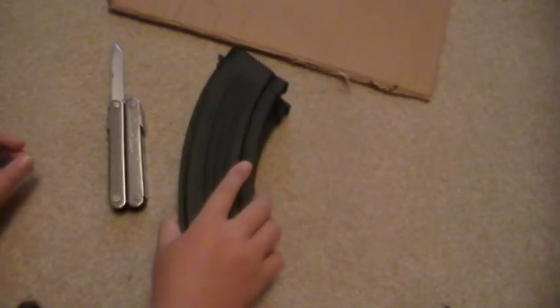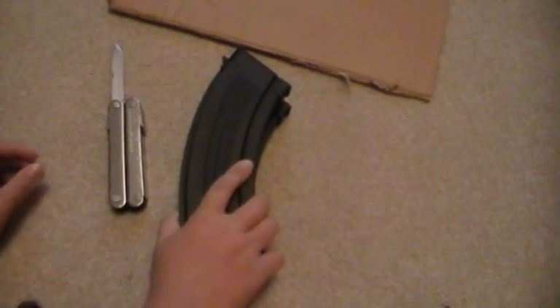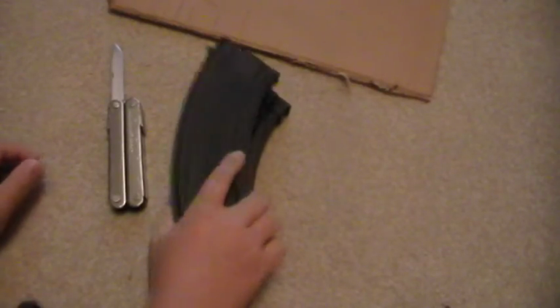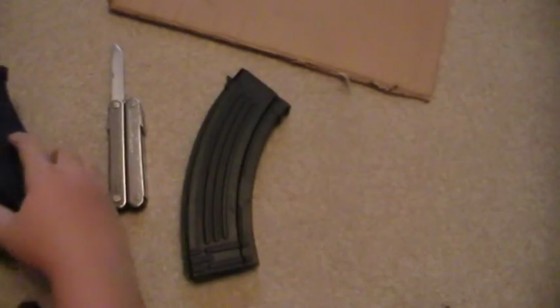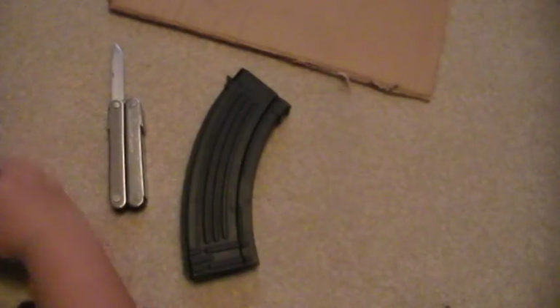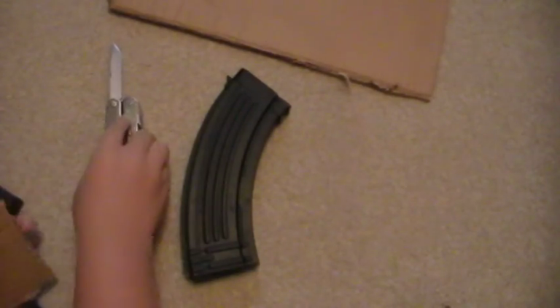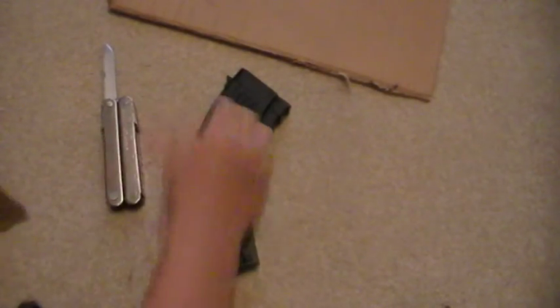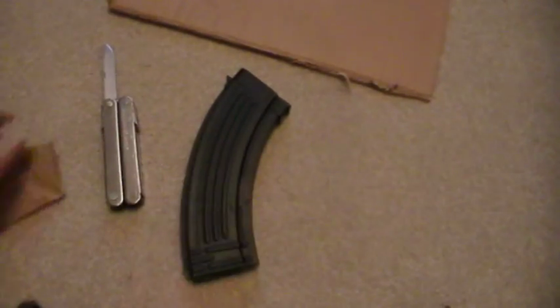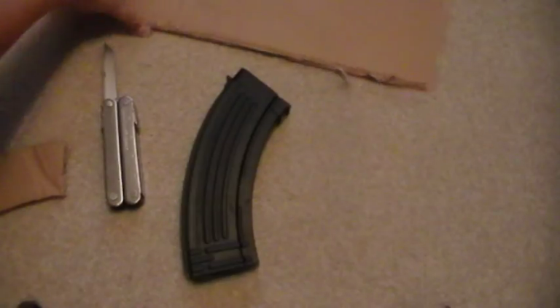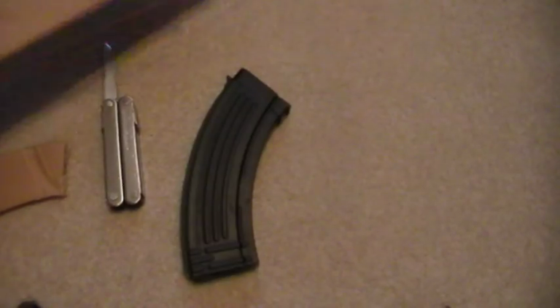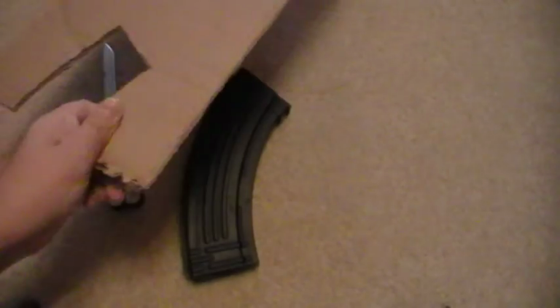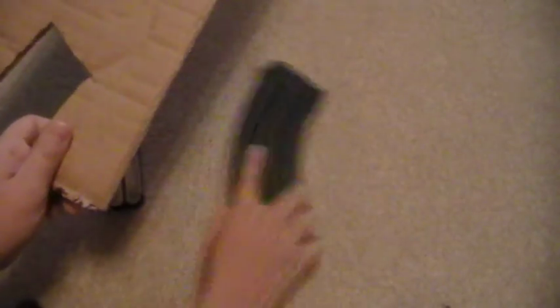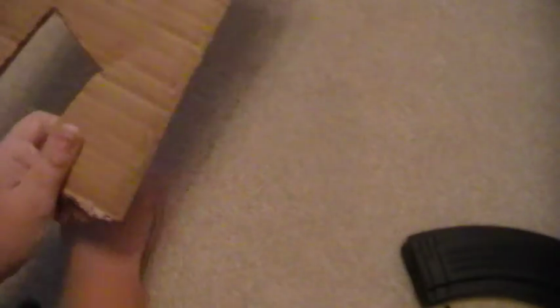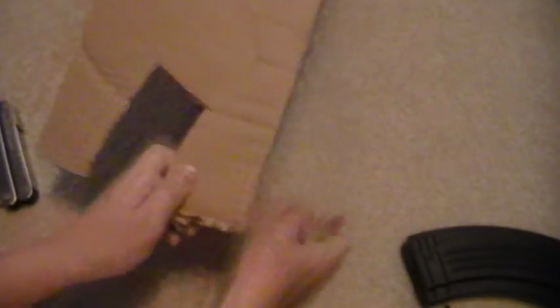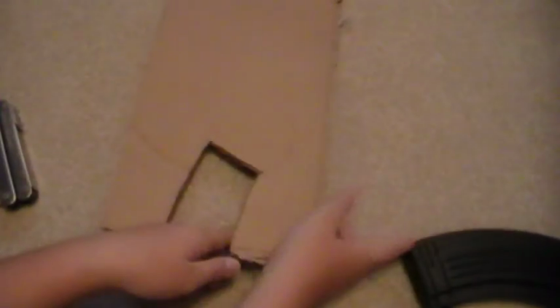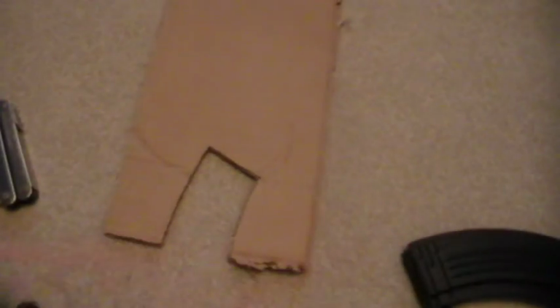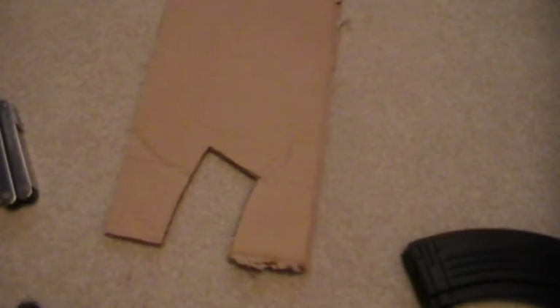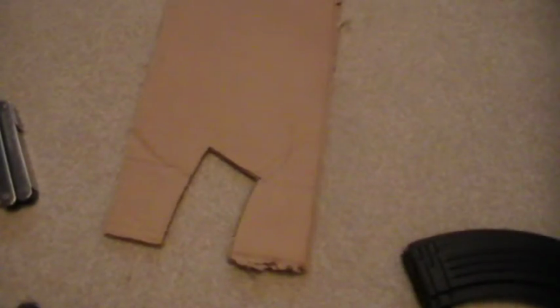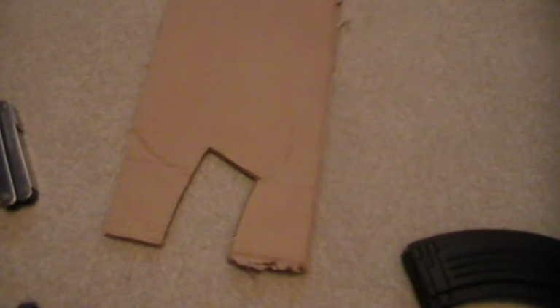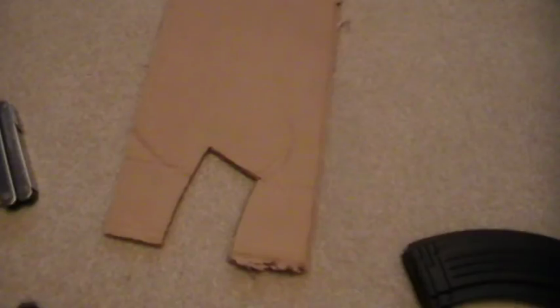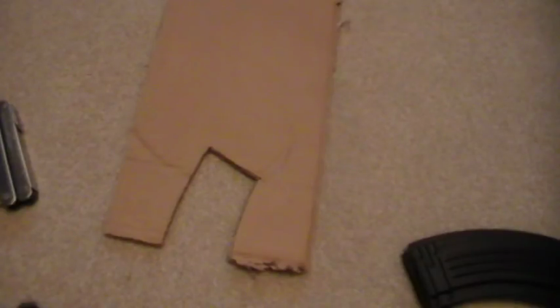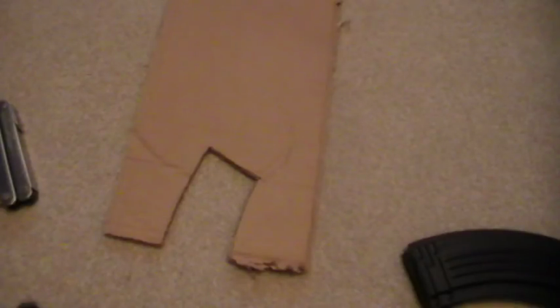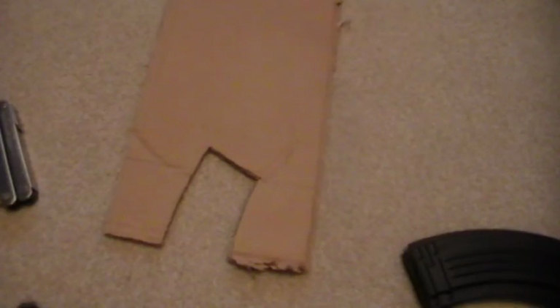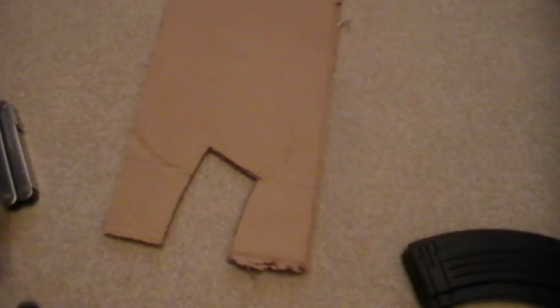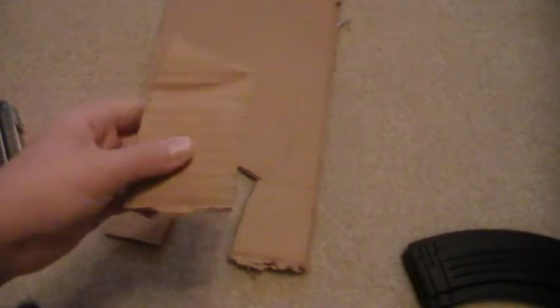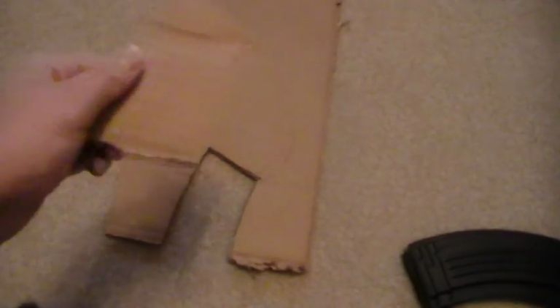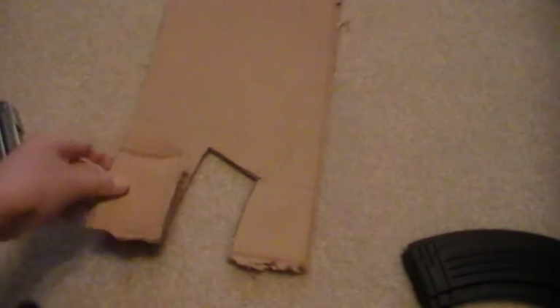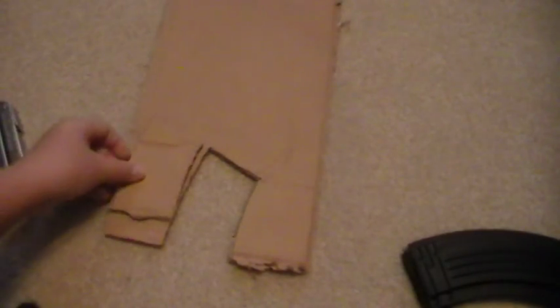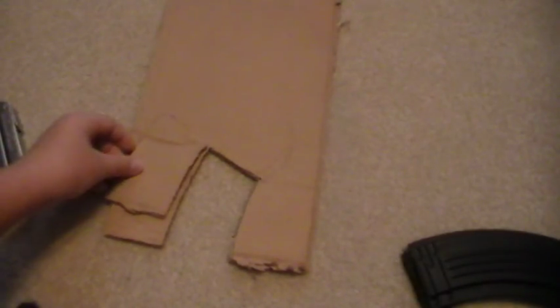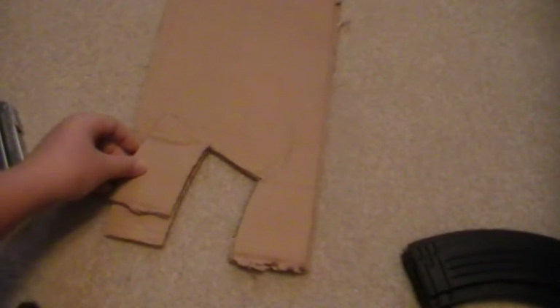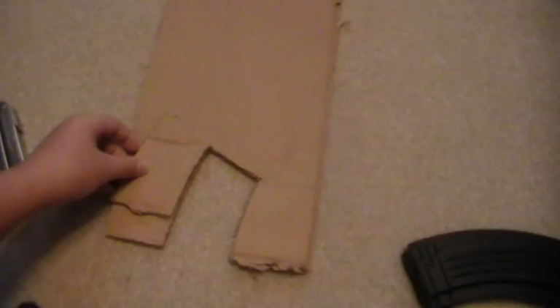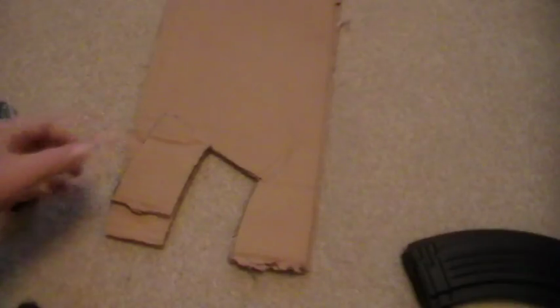I'm going to do one more just to be on the safe side. Get your cardboard again and get your cutout and do another one.